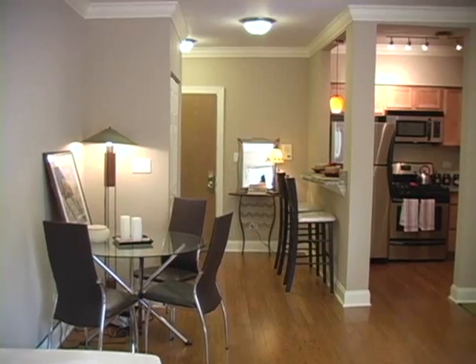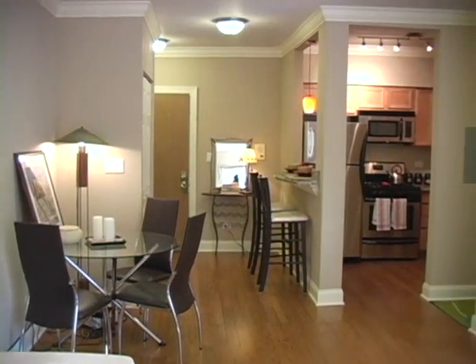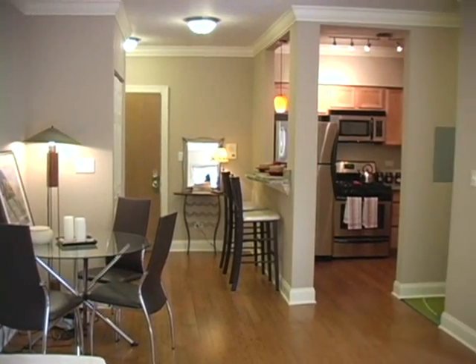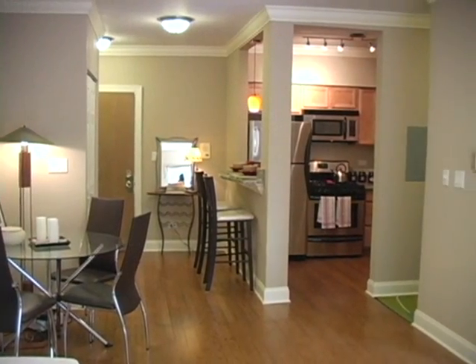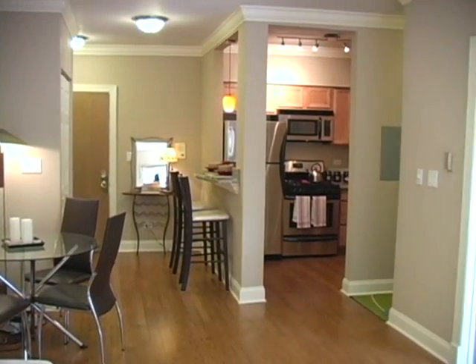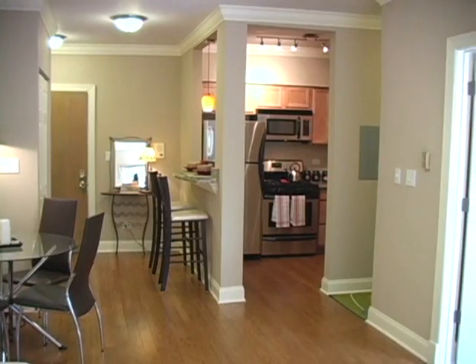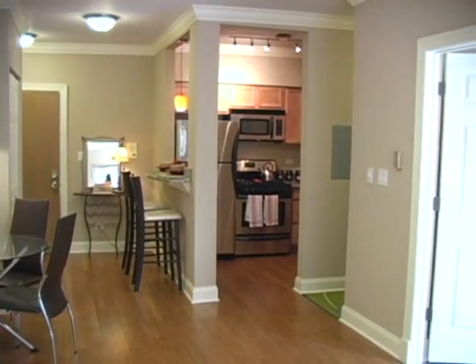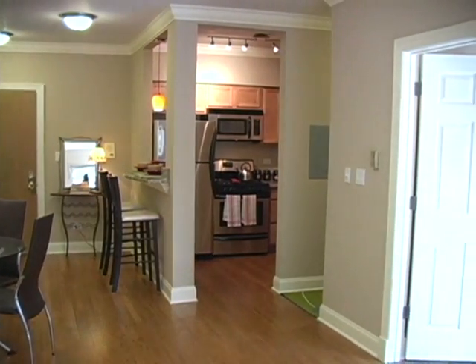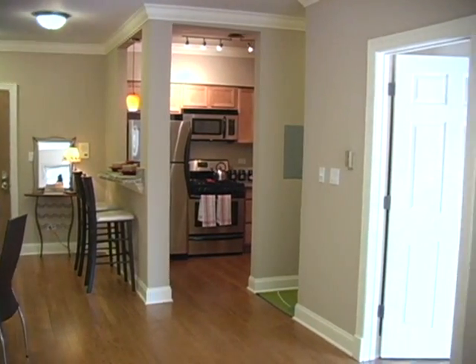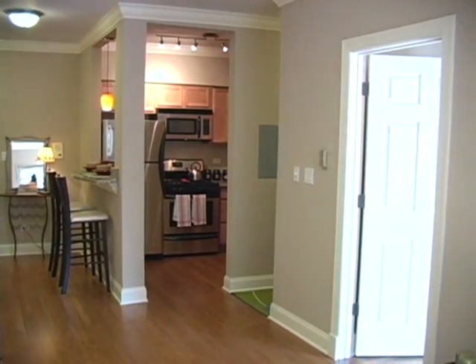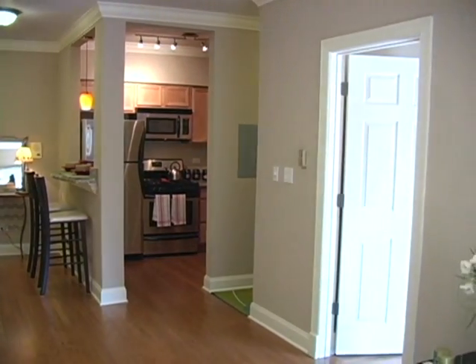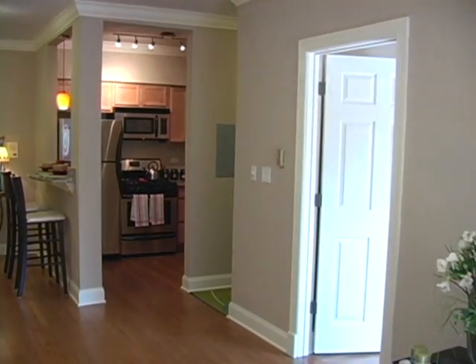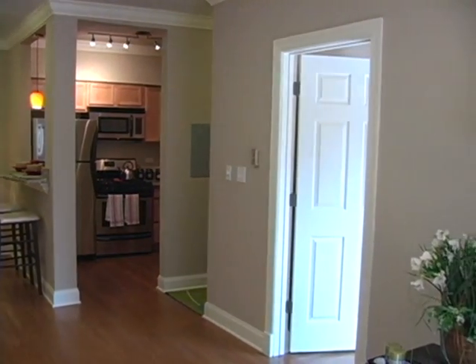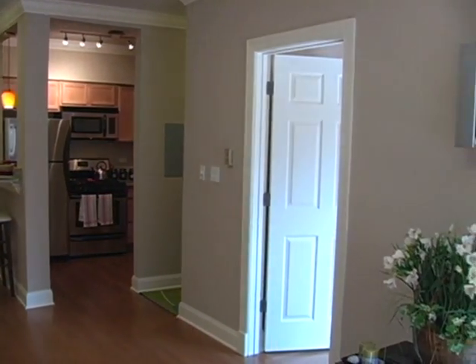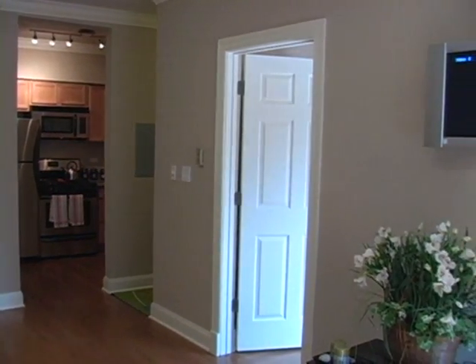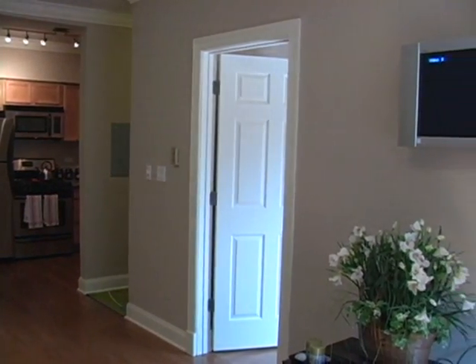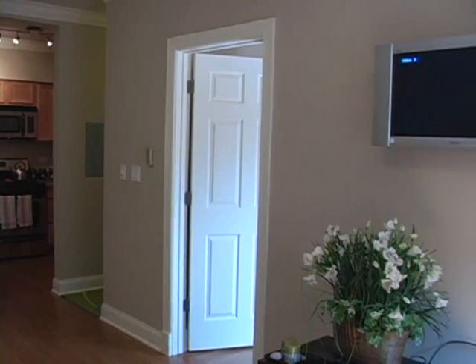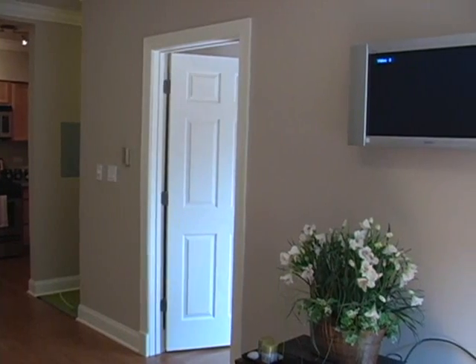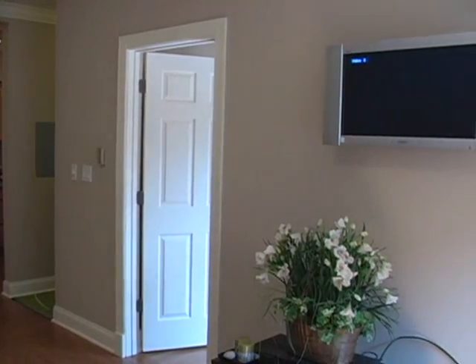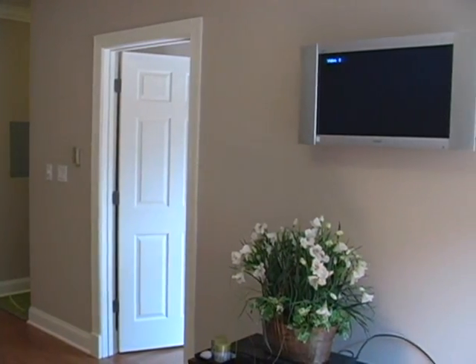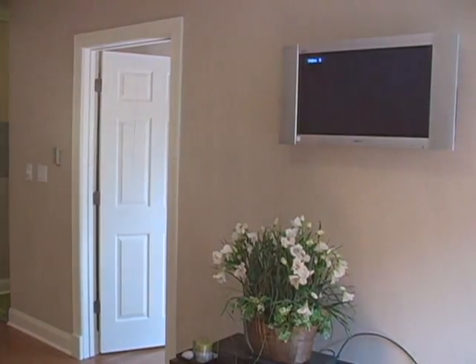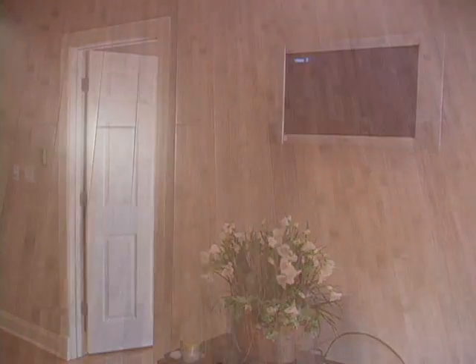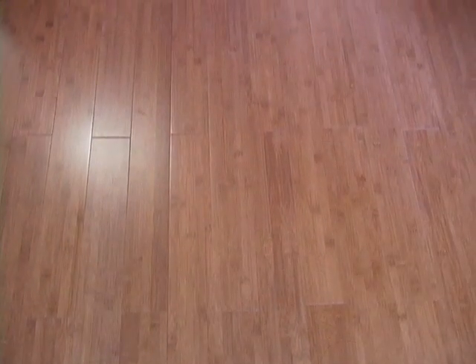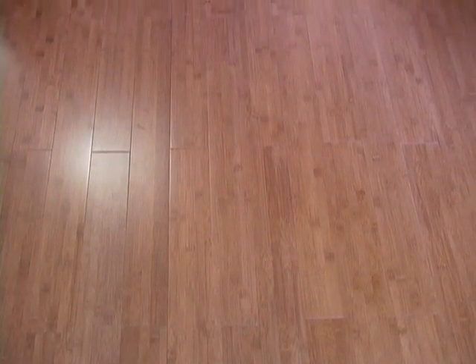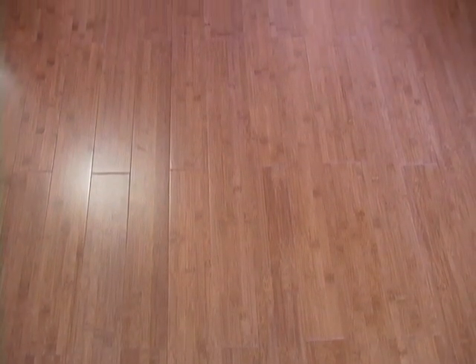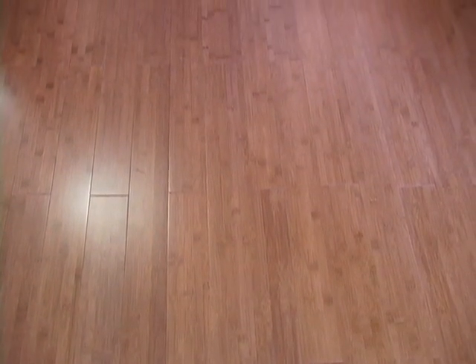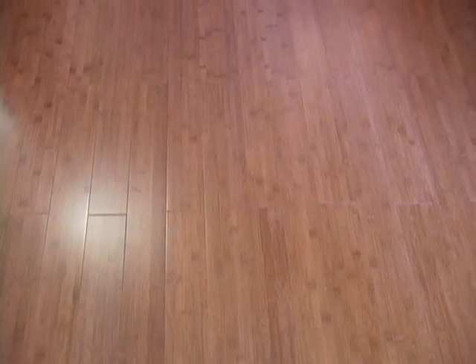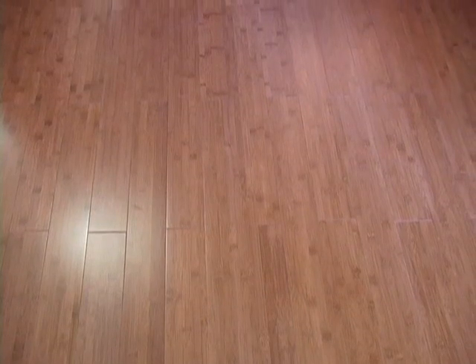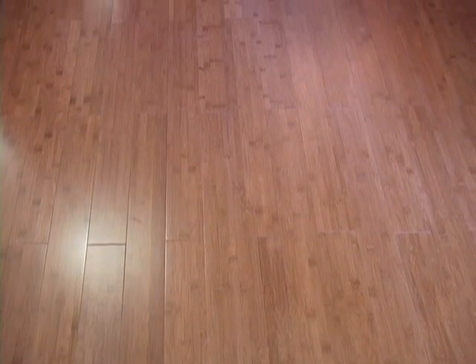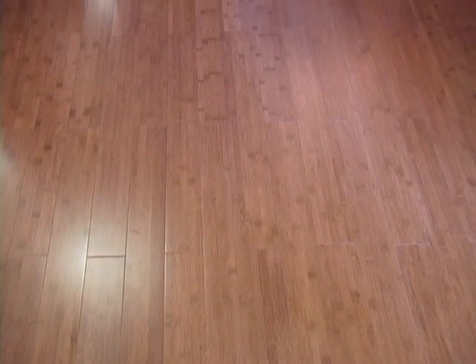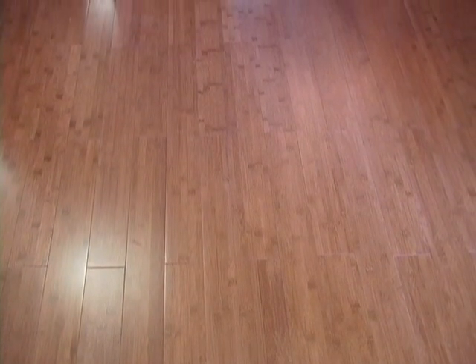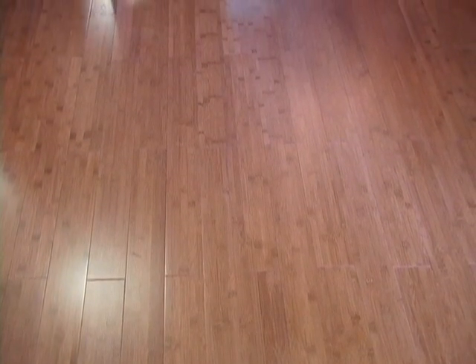Everett Place Condominiums offers 32 affordable one-bedroom, one-bath units with eight unique floor plans, priced from $154,400 to $174,400. The unit offers standard features such as bamboo flooring throughout.